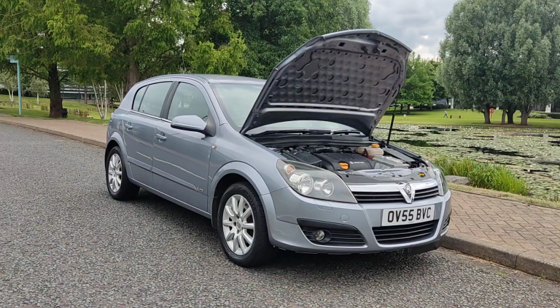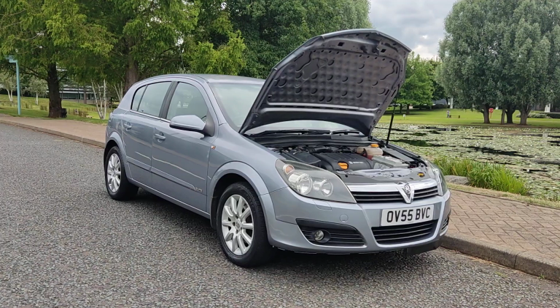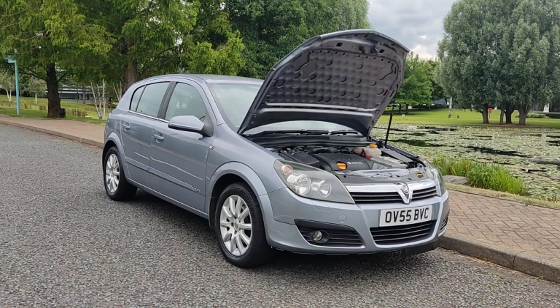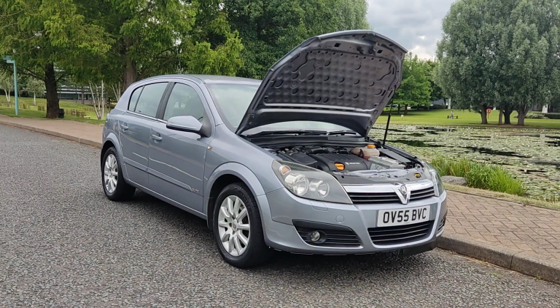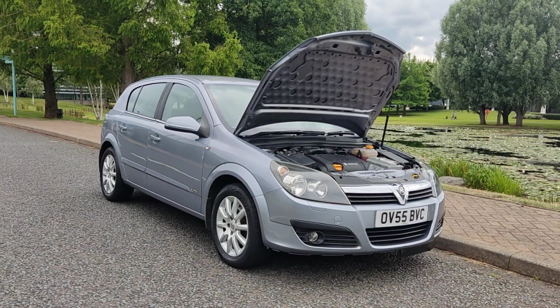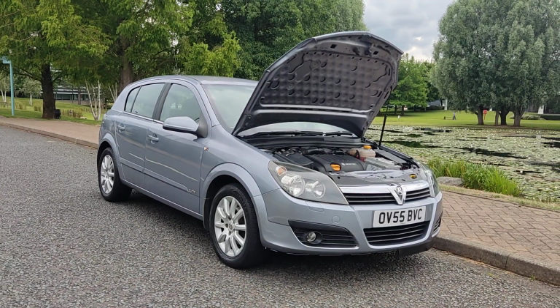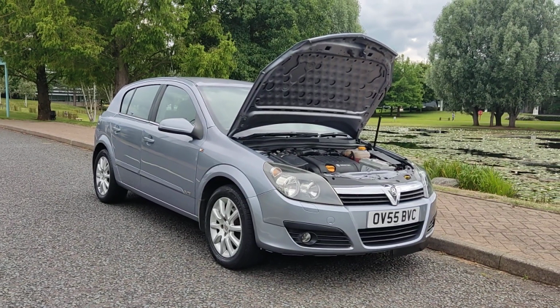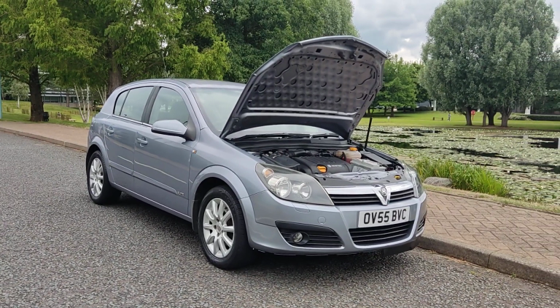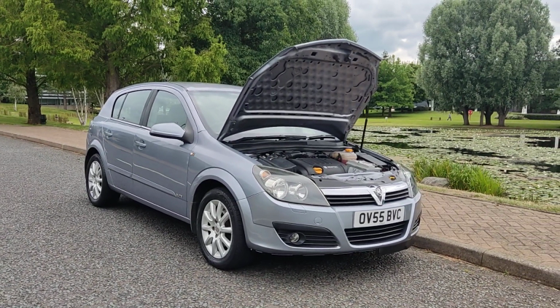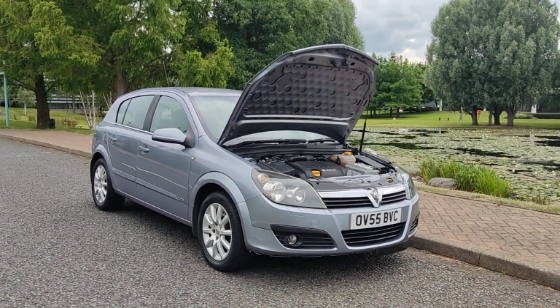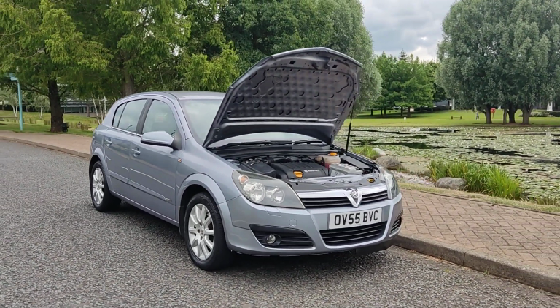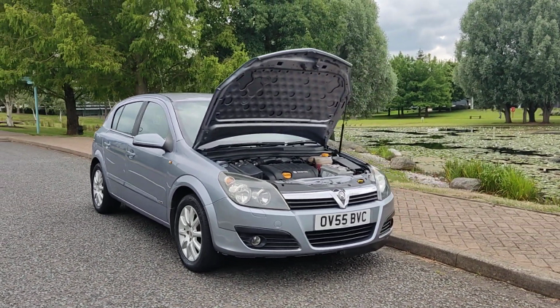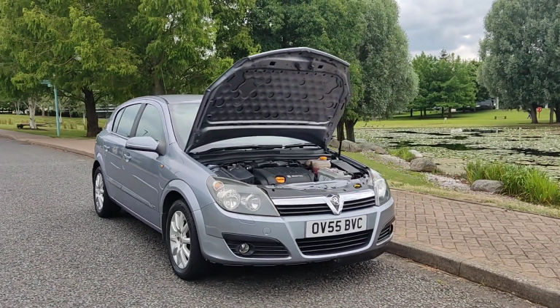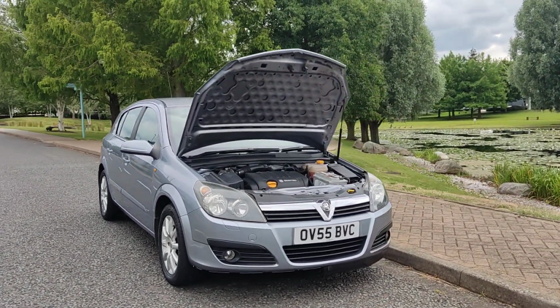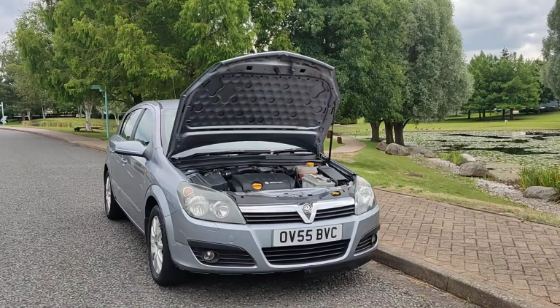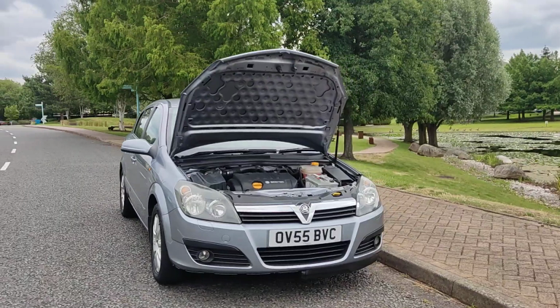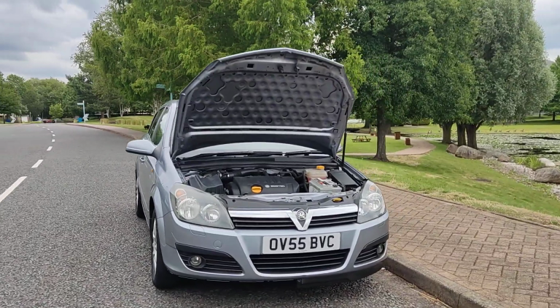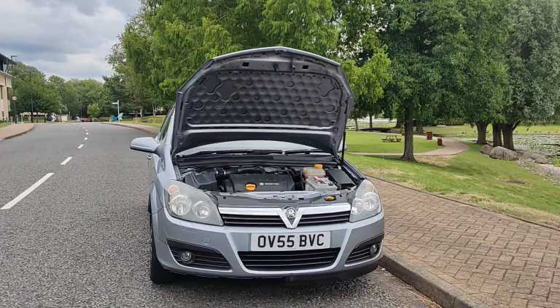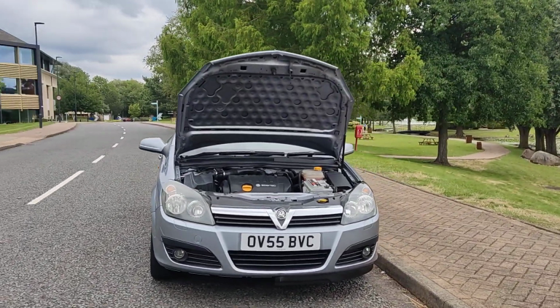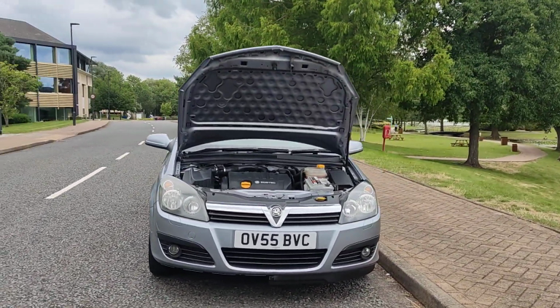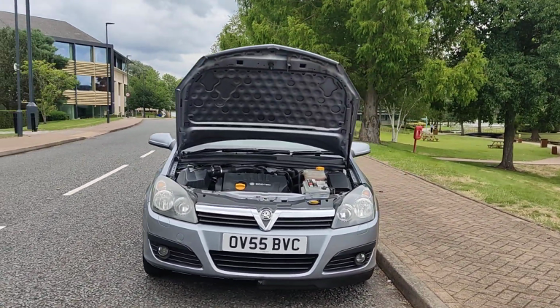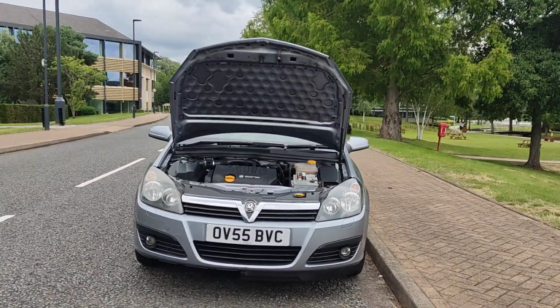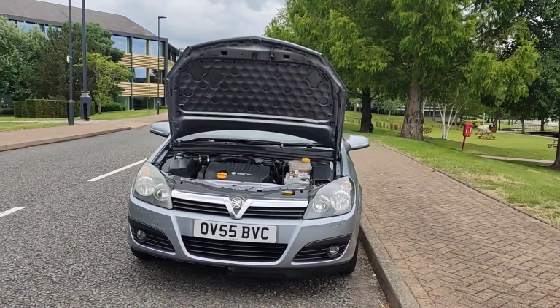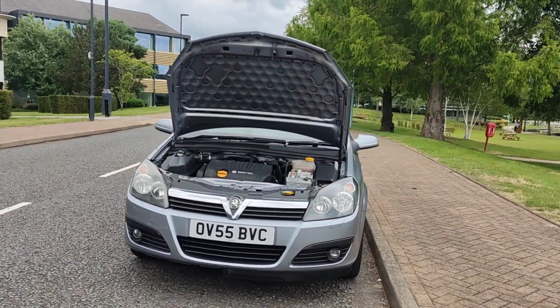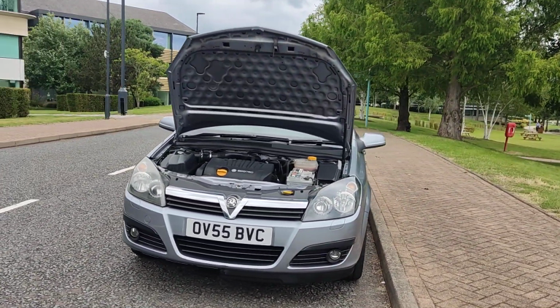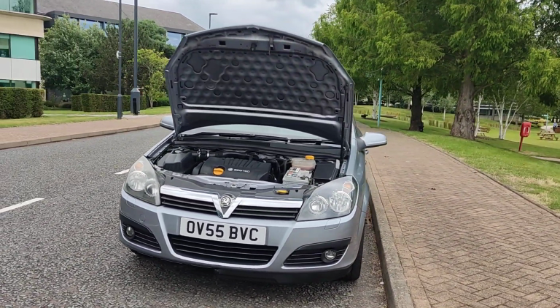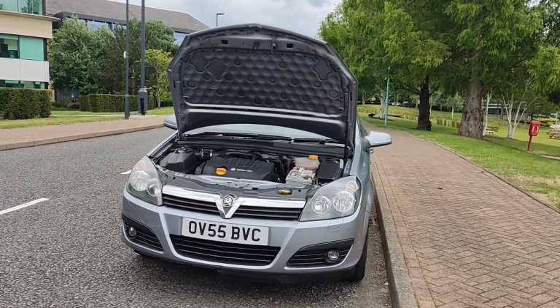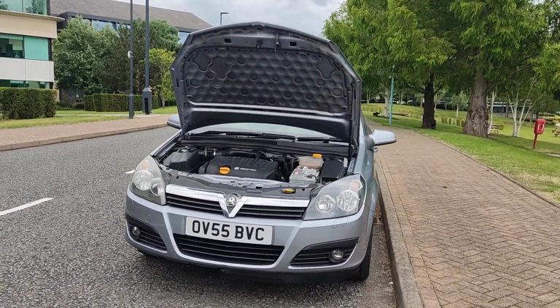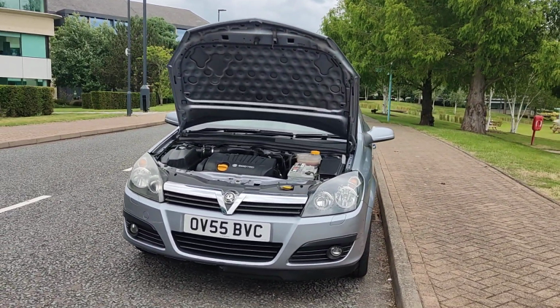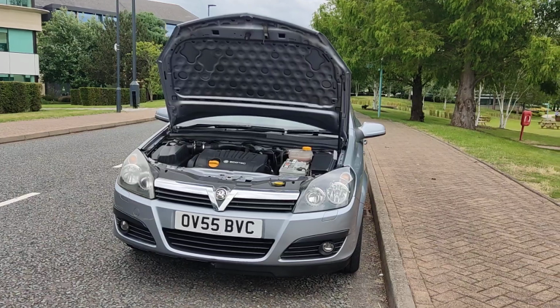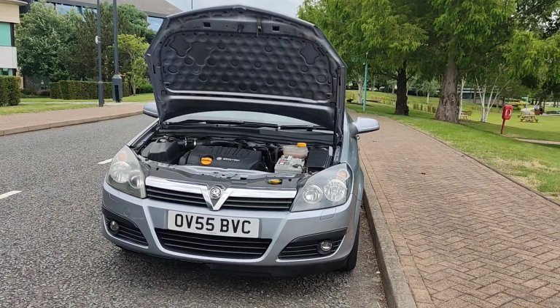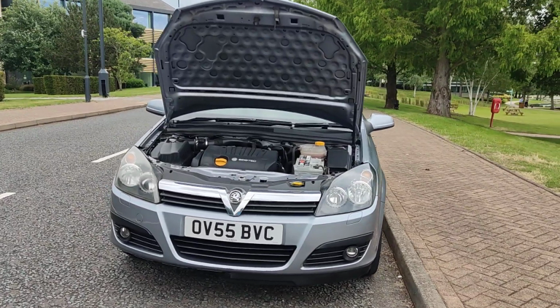OV55 BVC, Silver Vauxhall Astra 1.8i Elite Hatchback, 5-door, Petrol Automatic. Nice and clean headlights with fog lights.